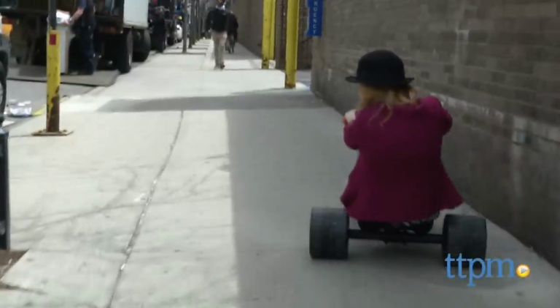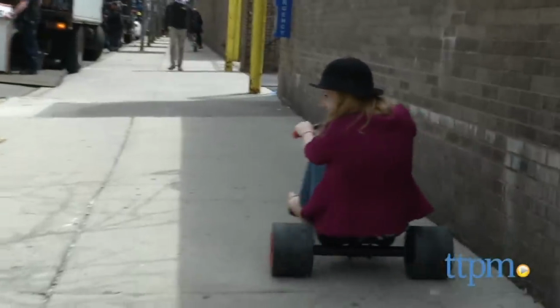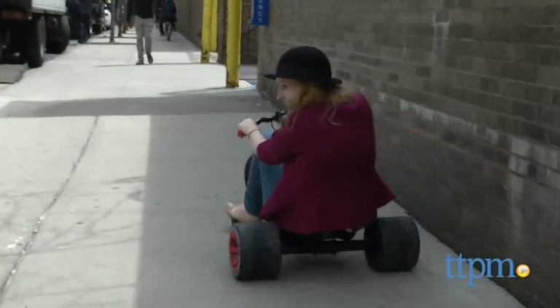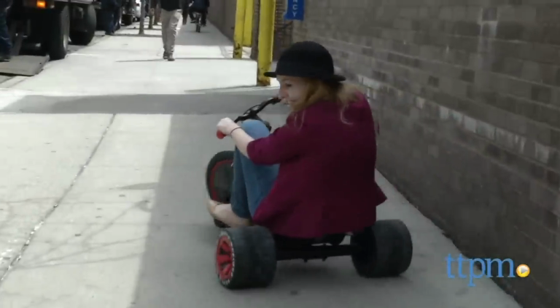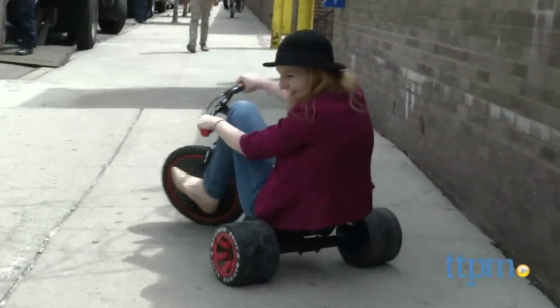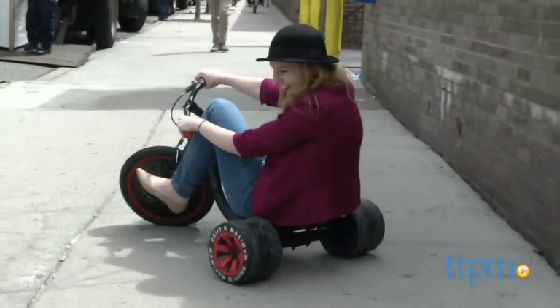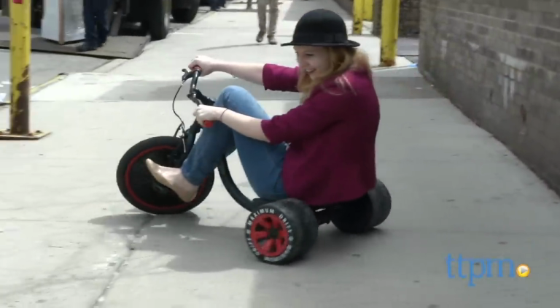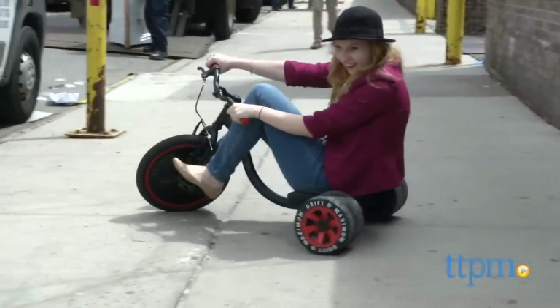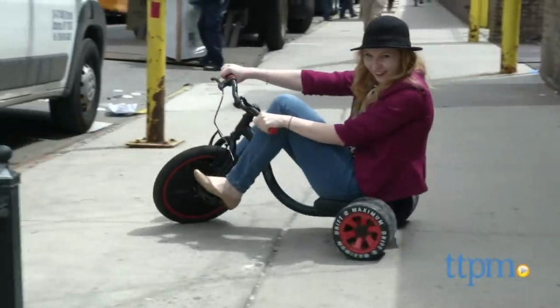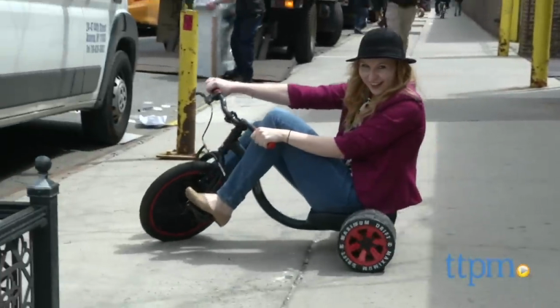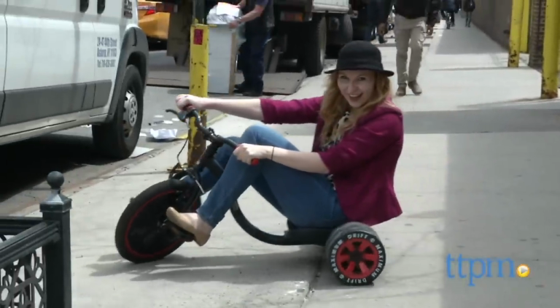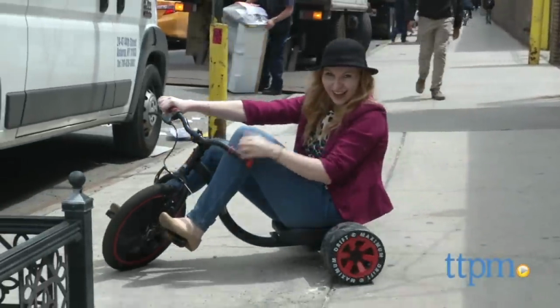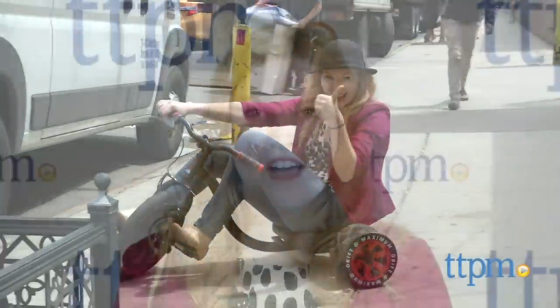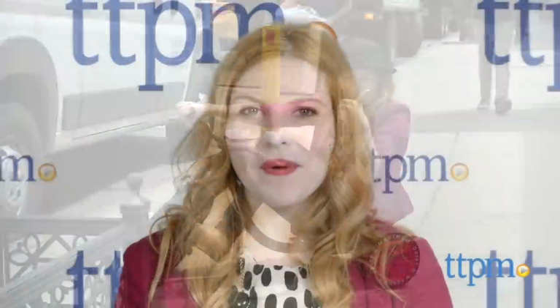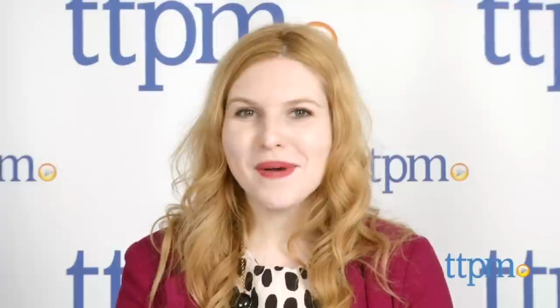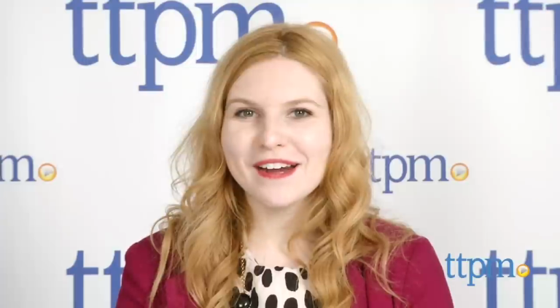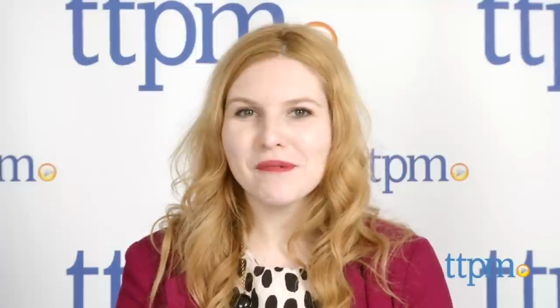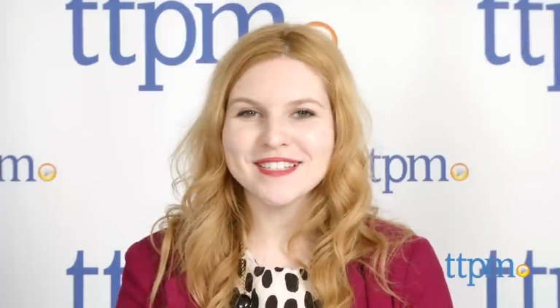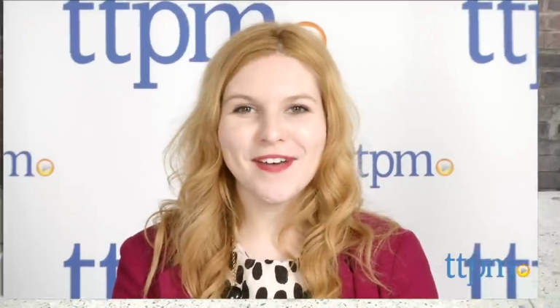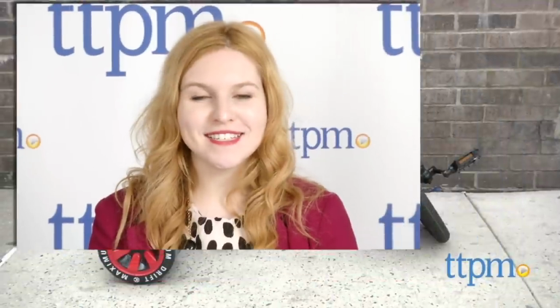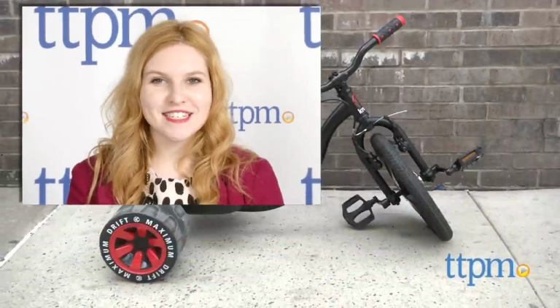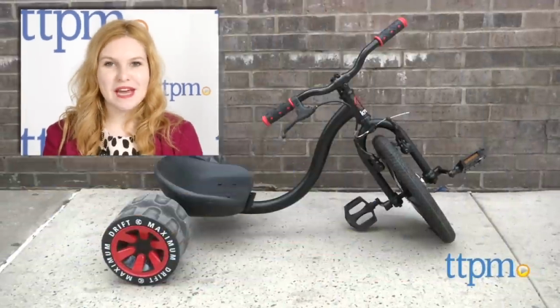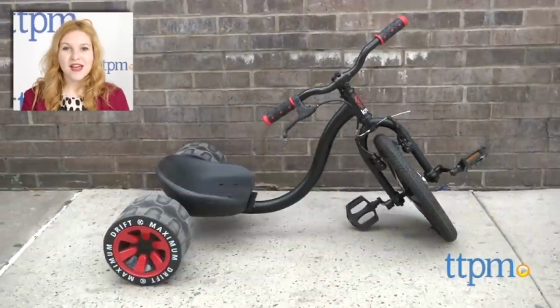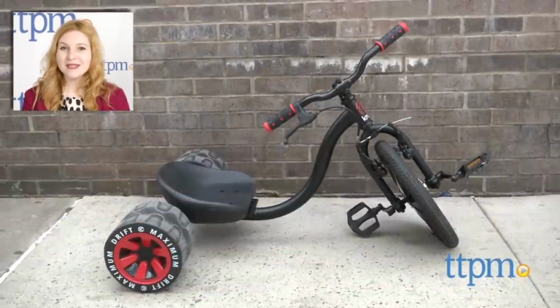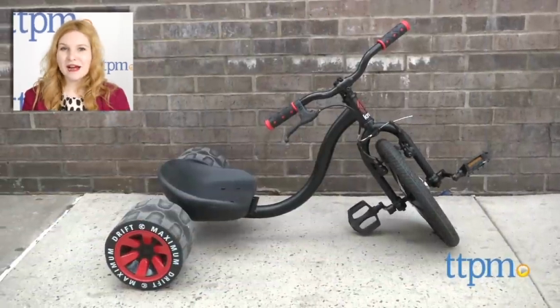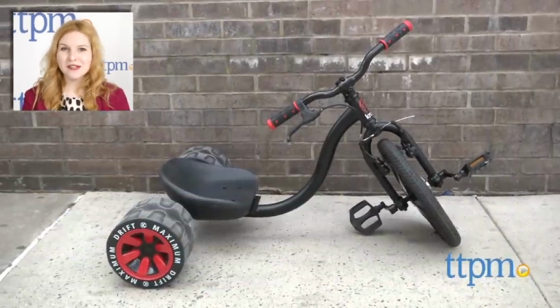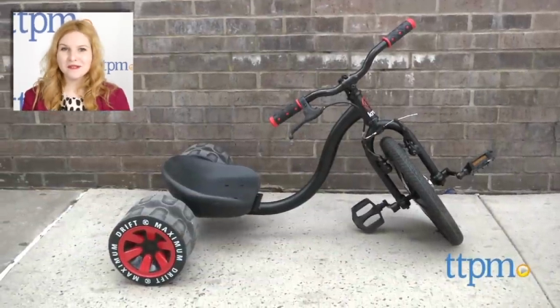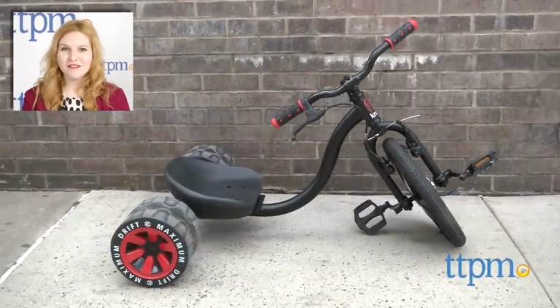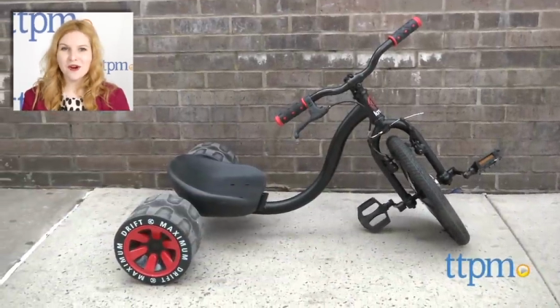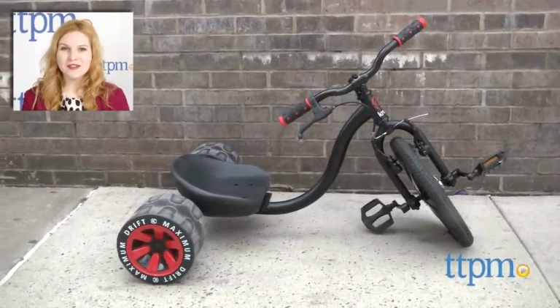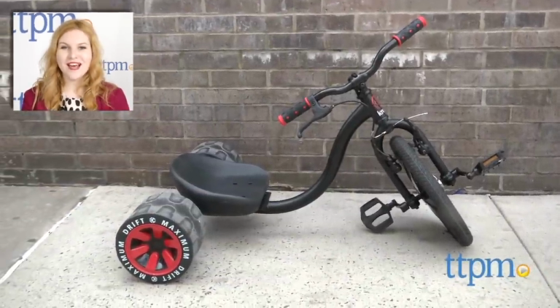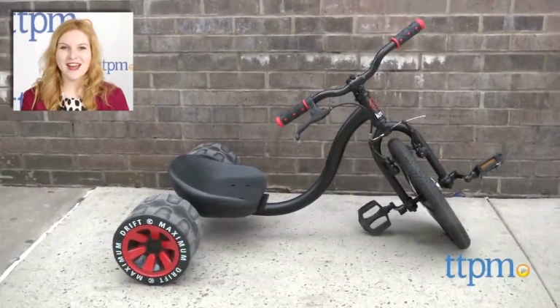The Madgear Crunk Mini Drift is for ages 5 to 10. For where to buy and current prices, find us at TTPM, and subscribe to our YouTube channel for more reviews every day.